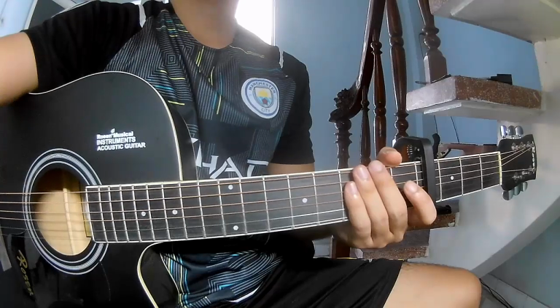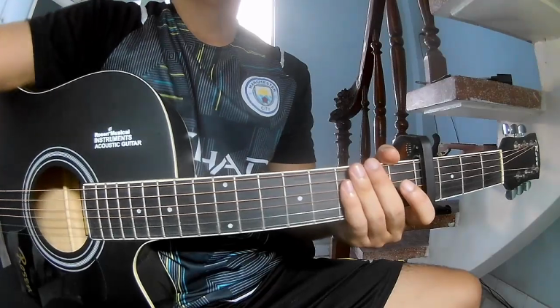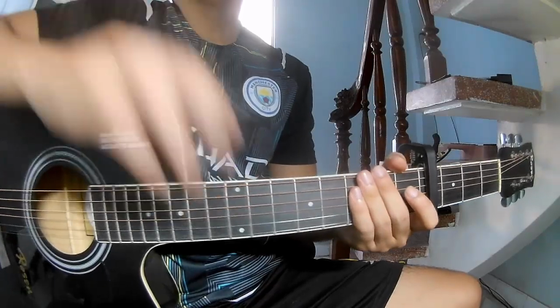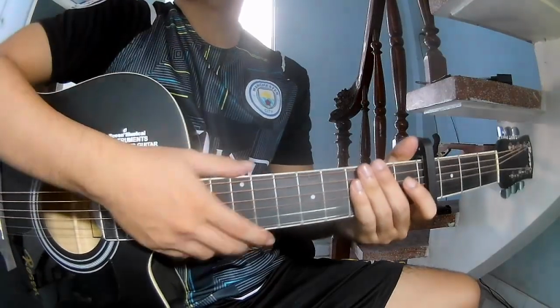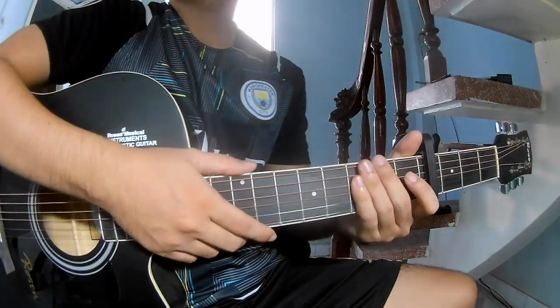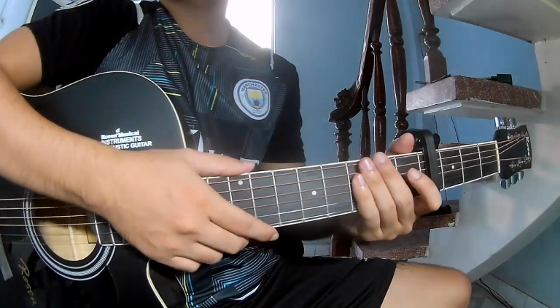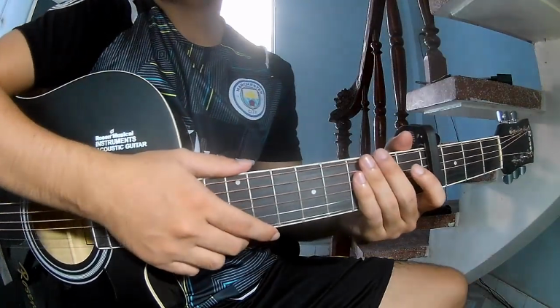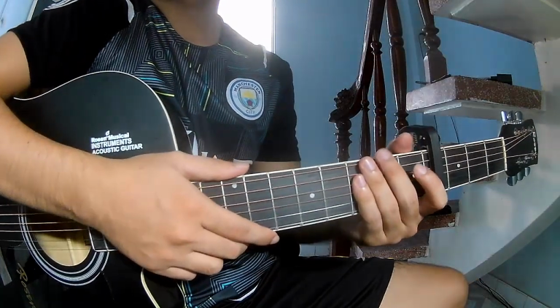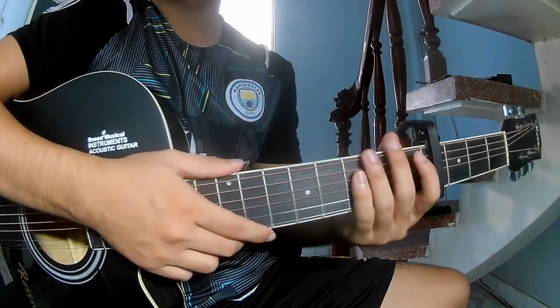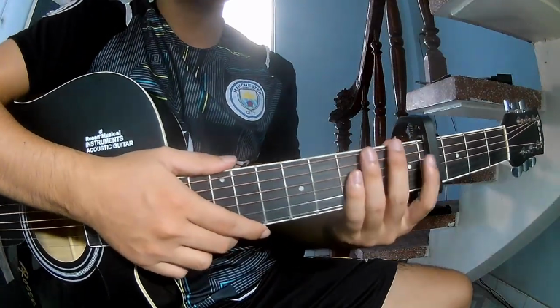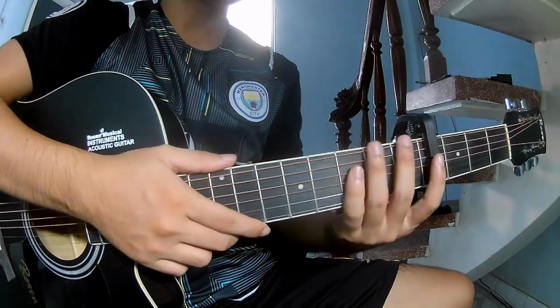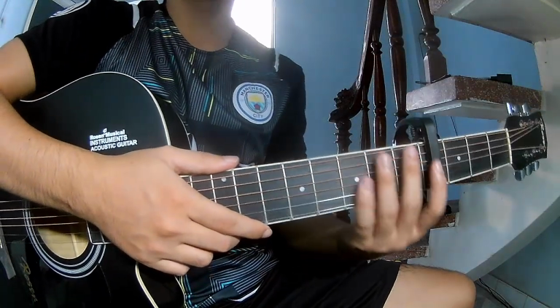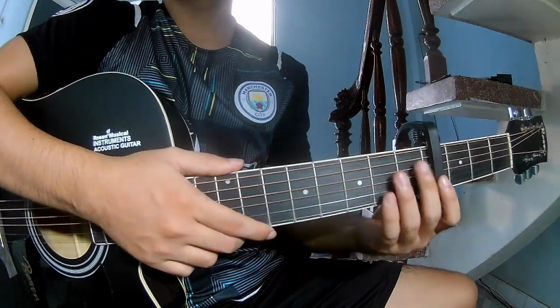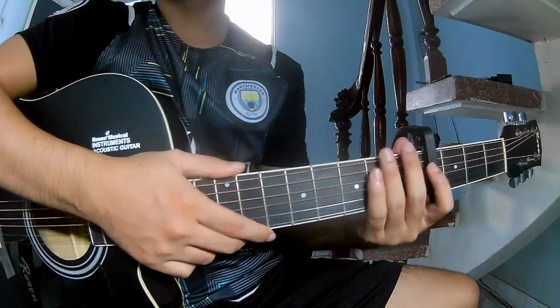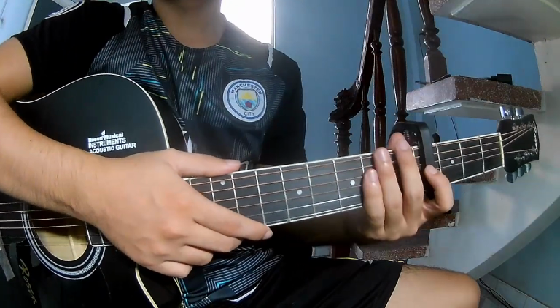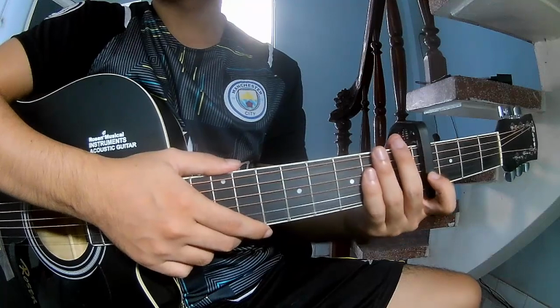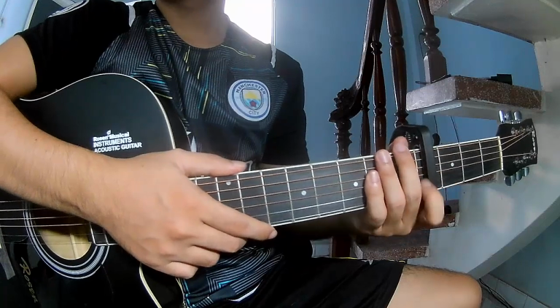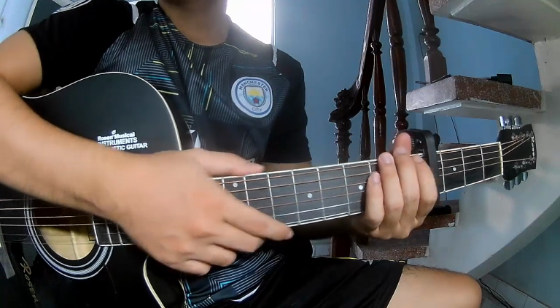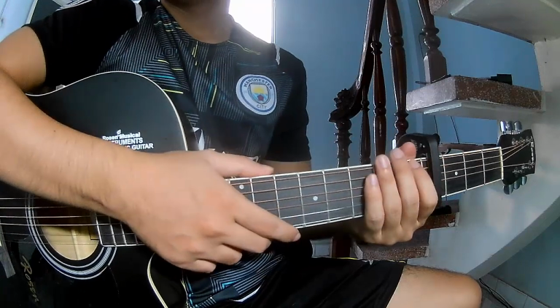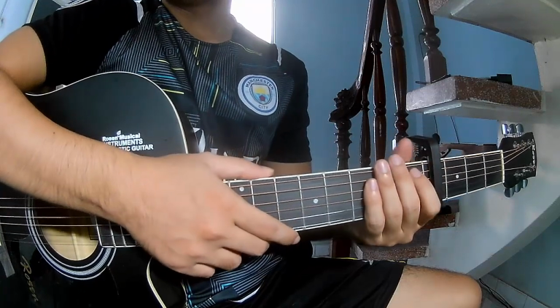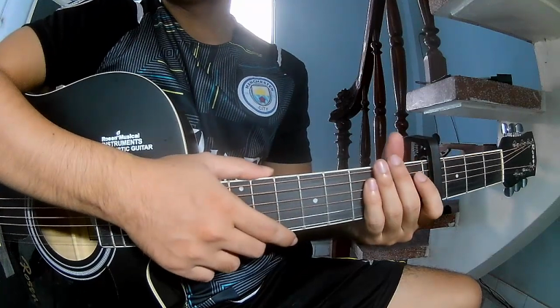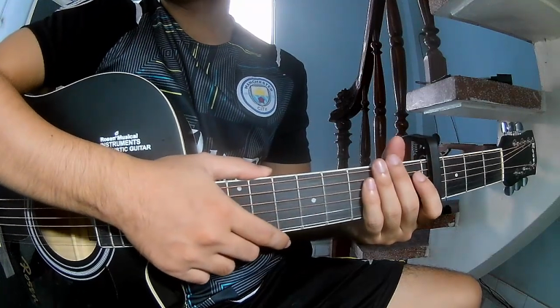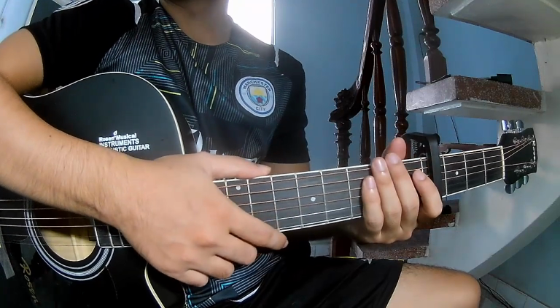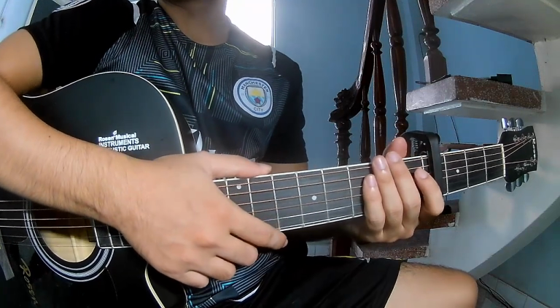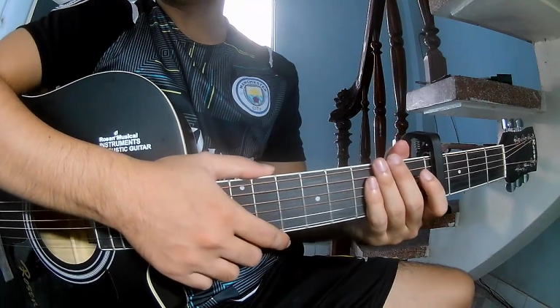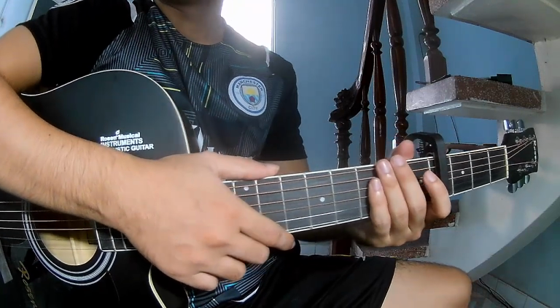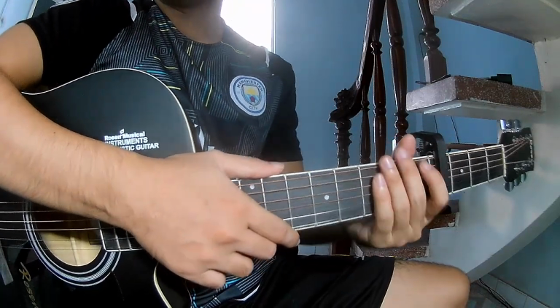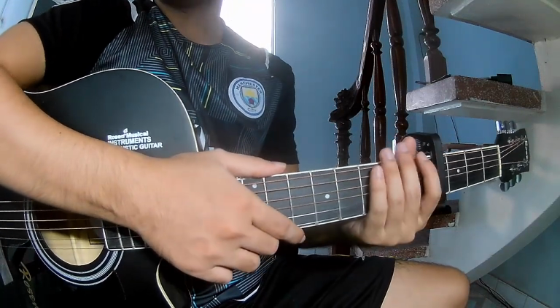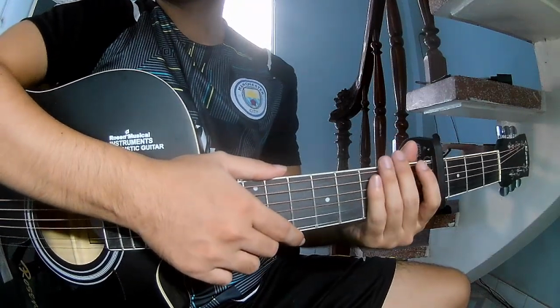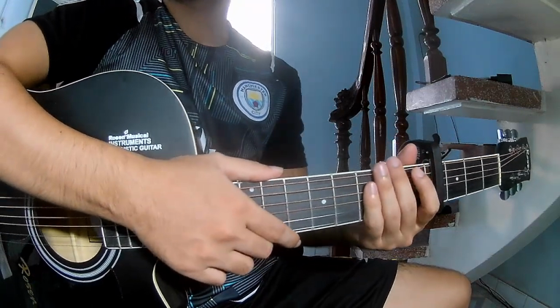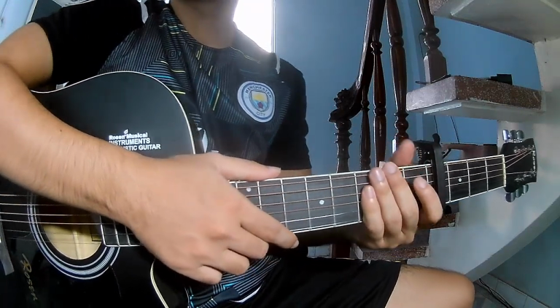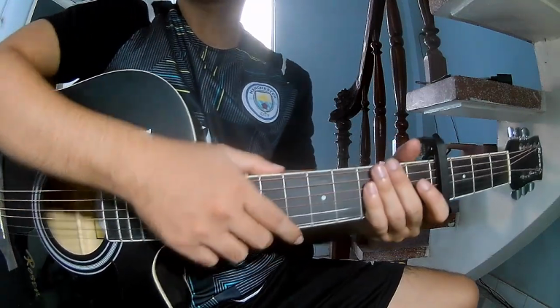Hi everyone, today we'll share how to play guitar — an Olivia Rodrigo piece.